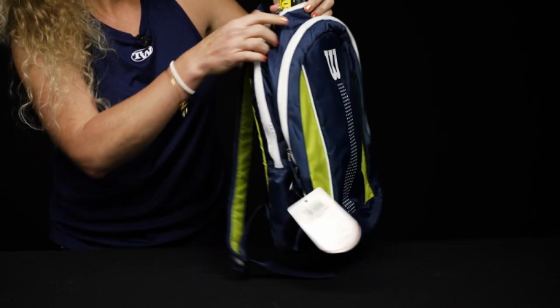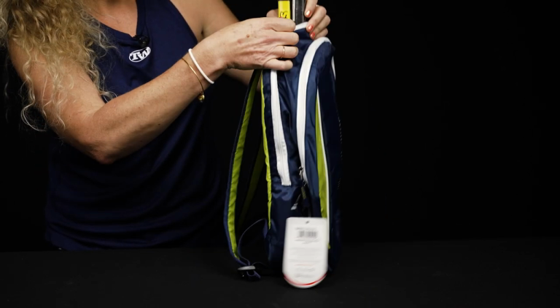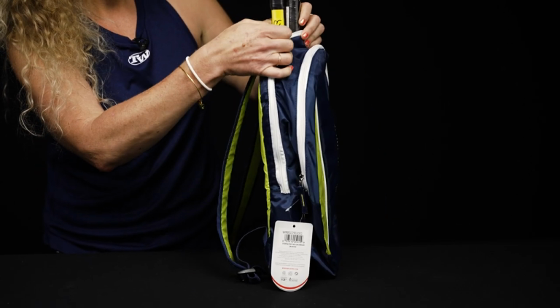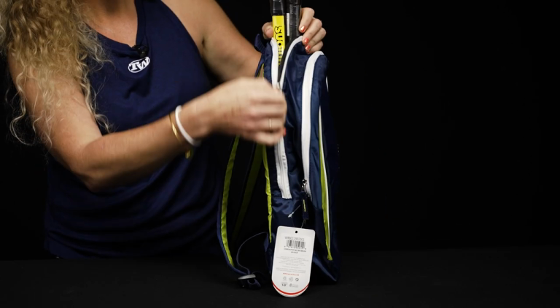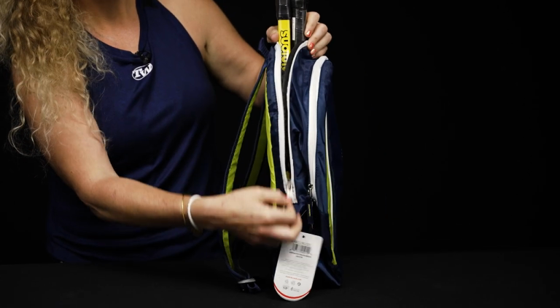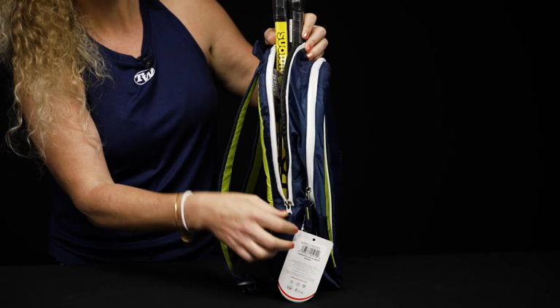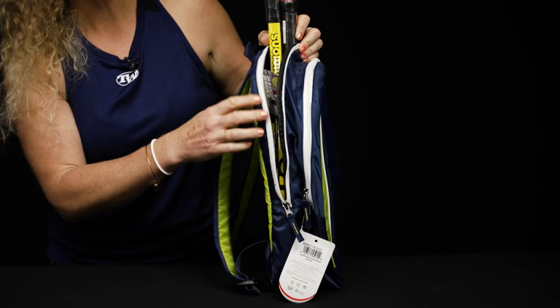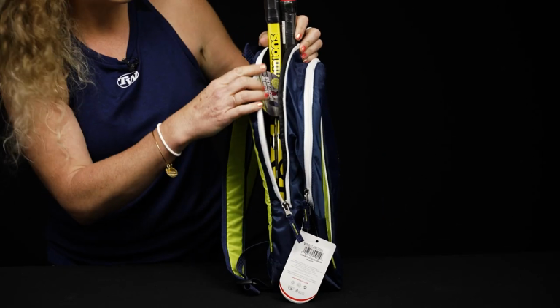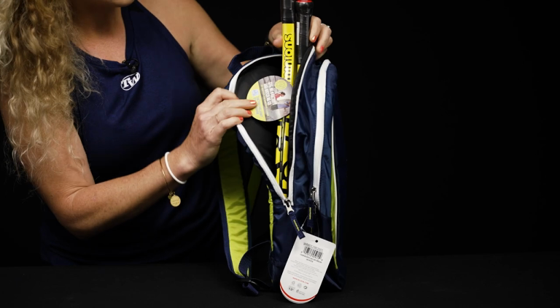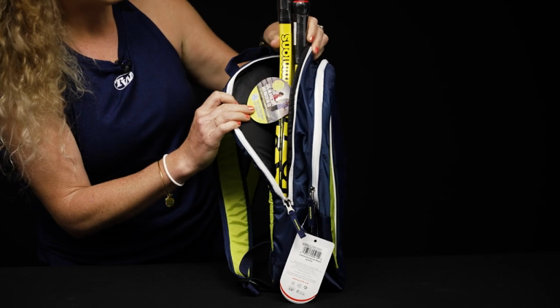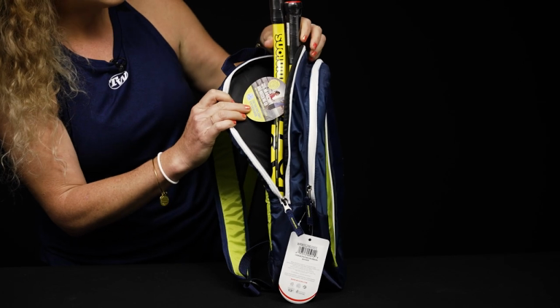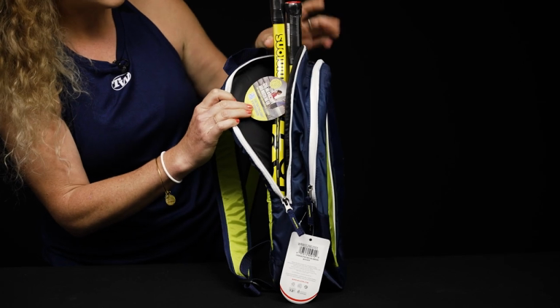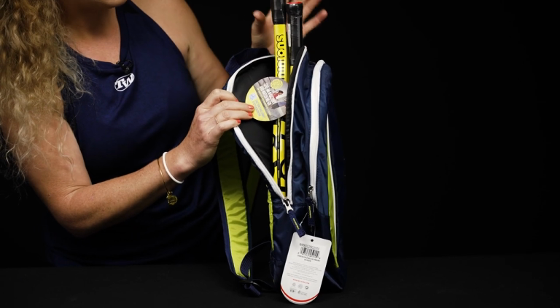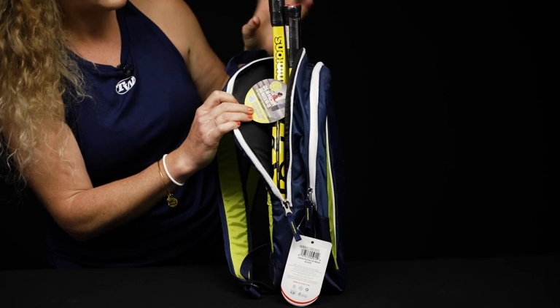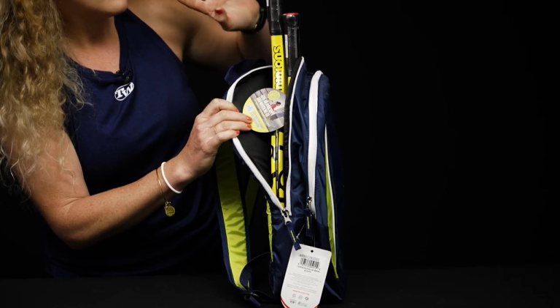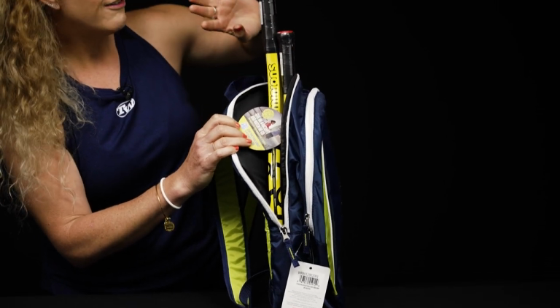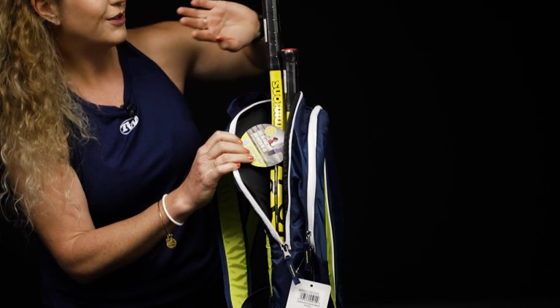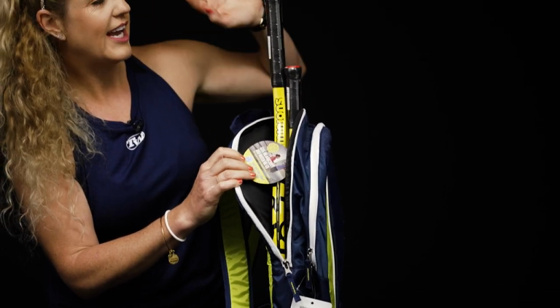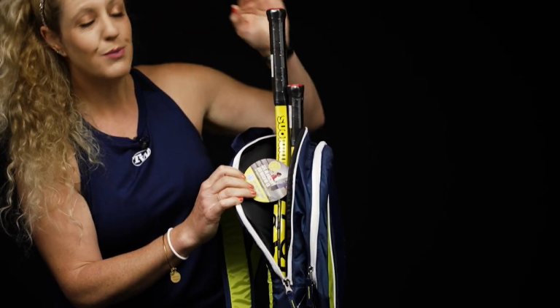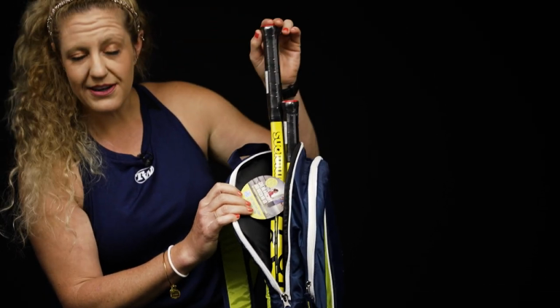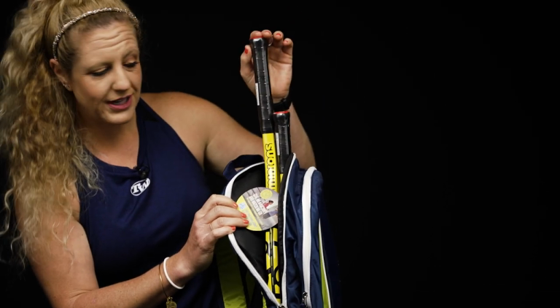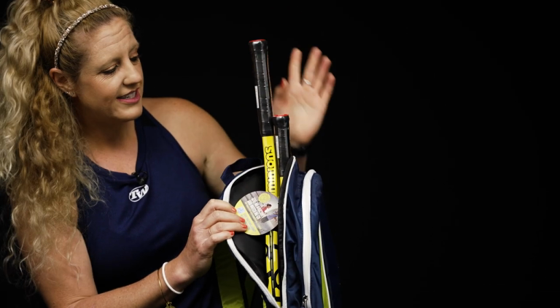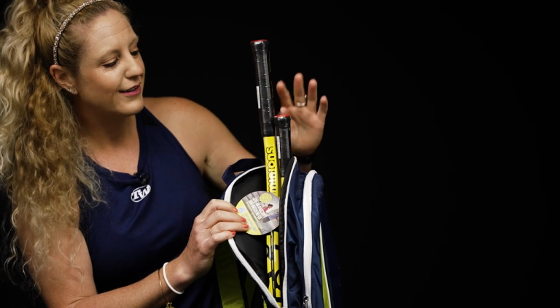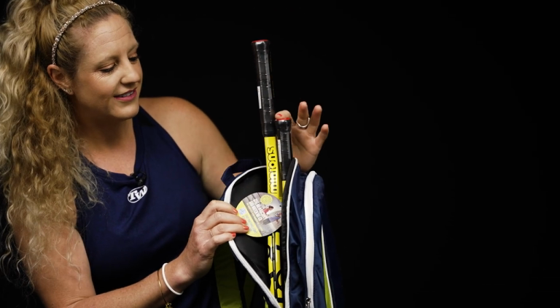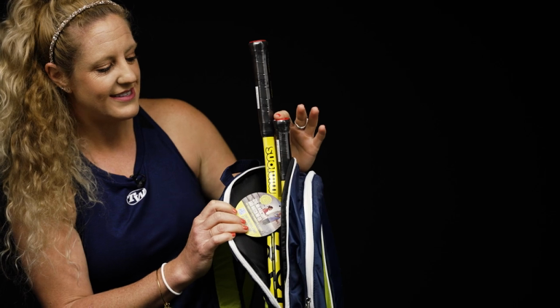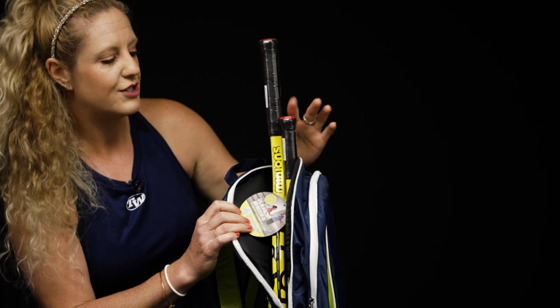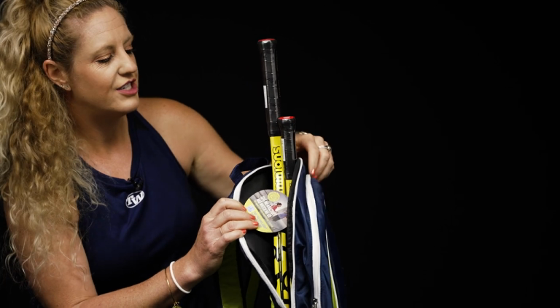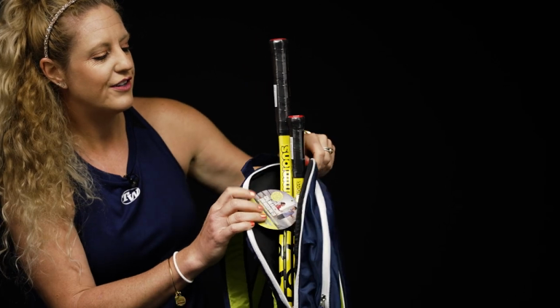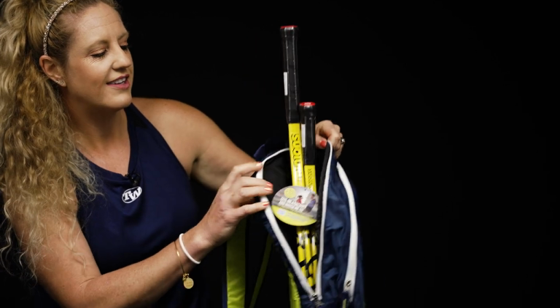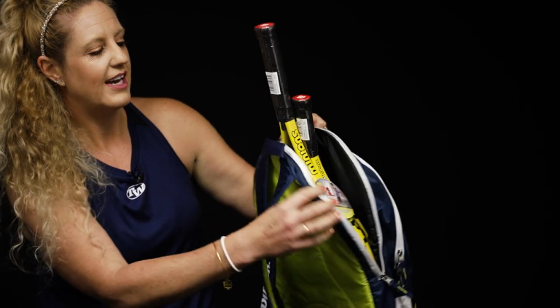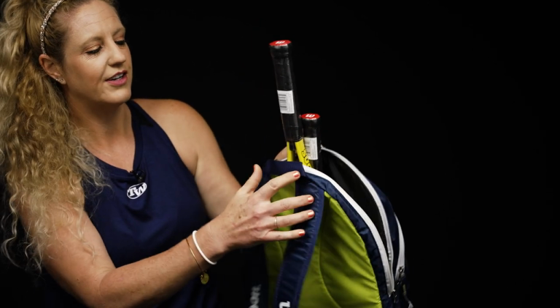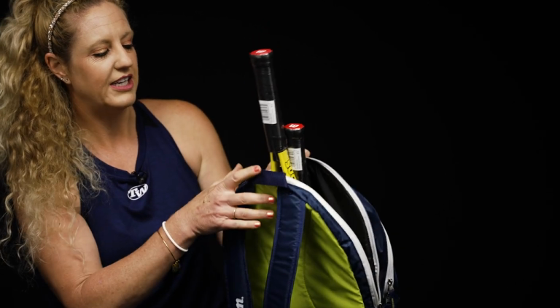I'm going to show you the racket specific compartment, which will hold up to two rackets. I've put a 25 inch racket in here as well as a 19 inch racket, just so you can see how they're going to fit.